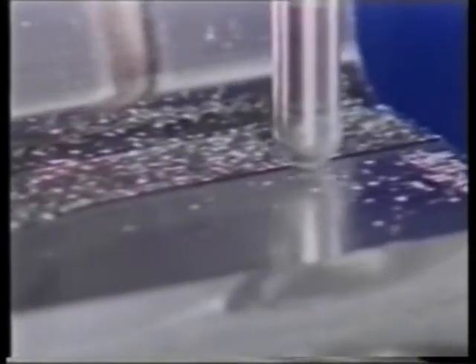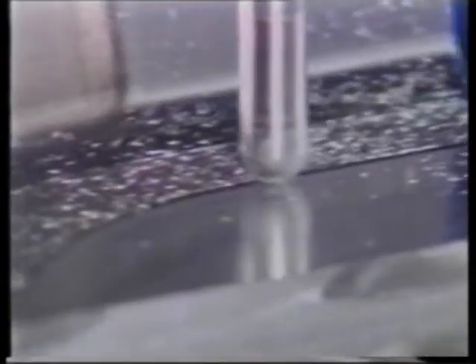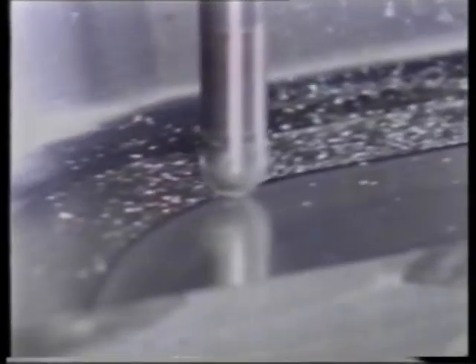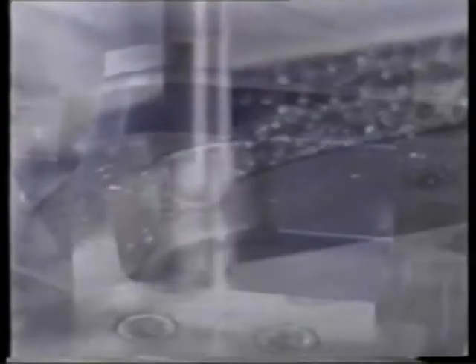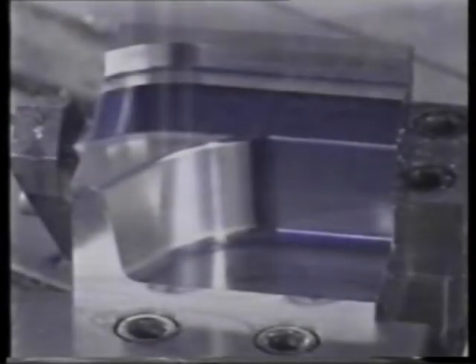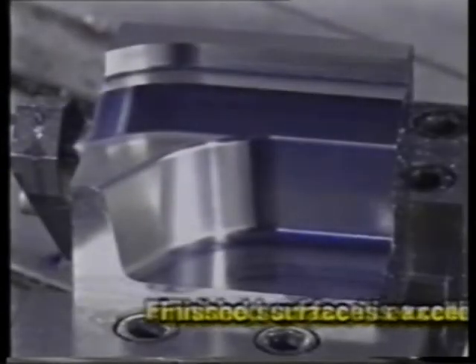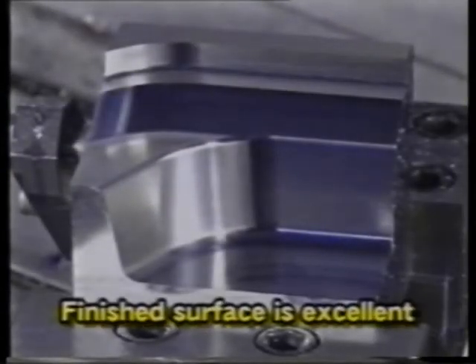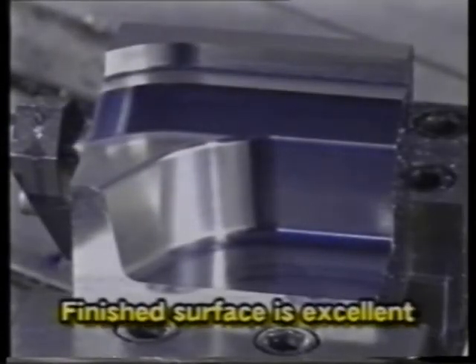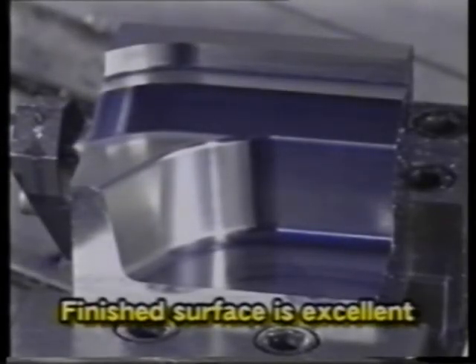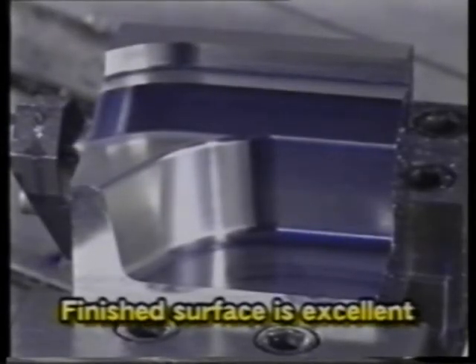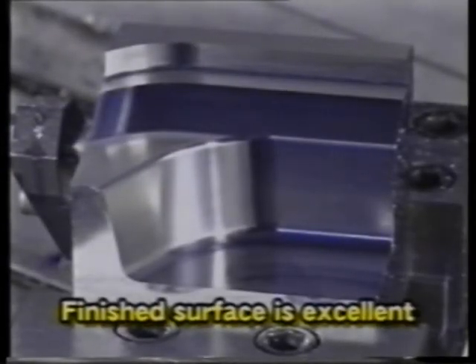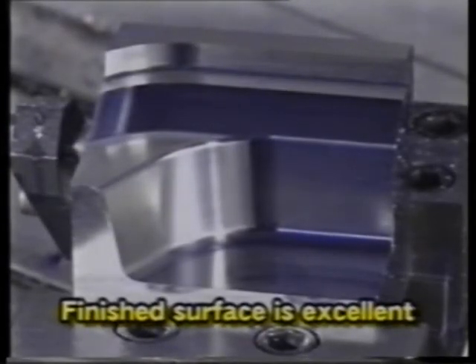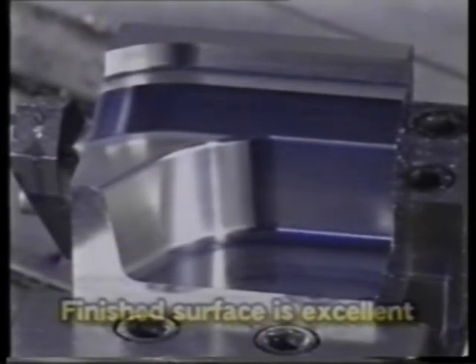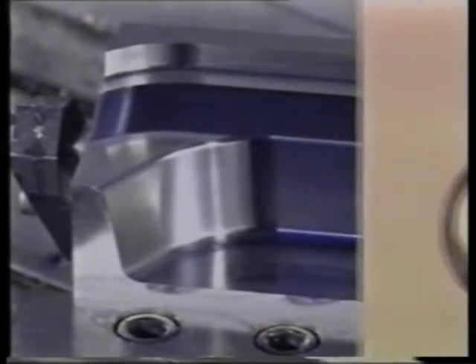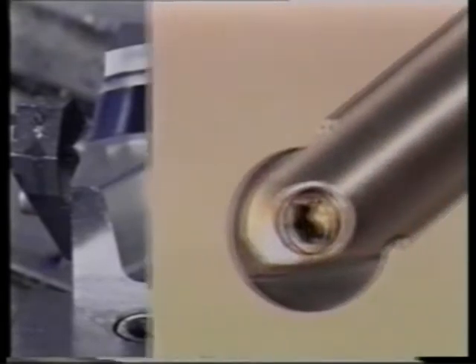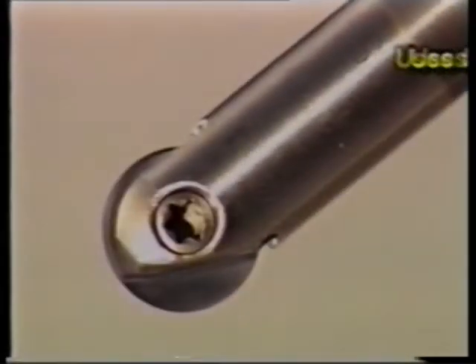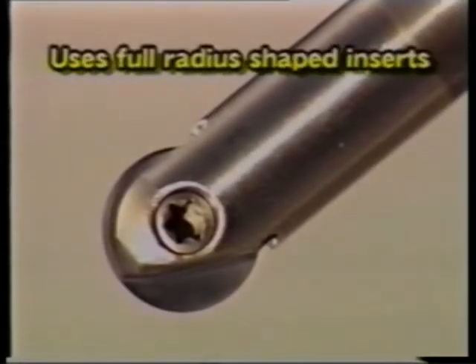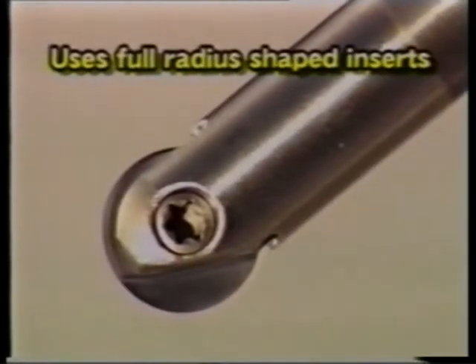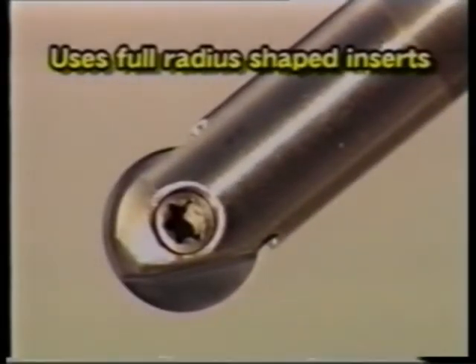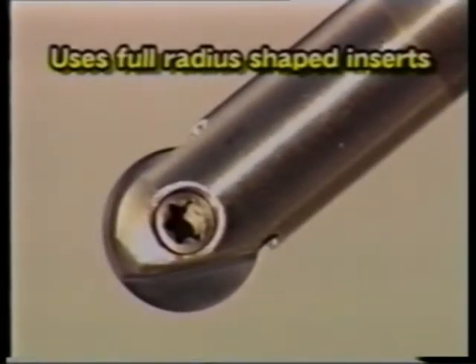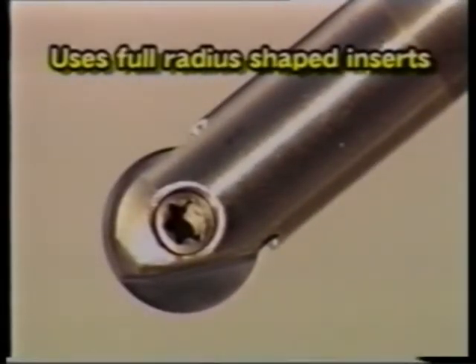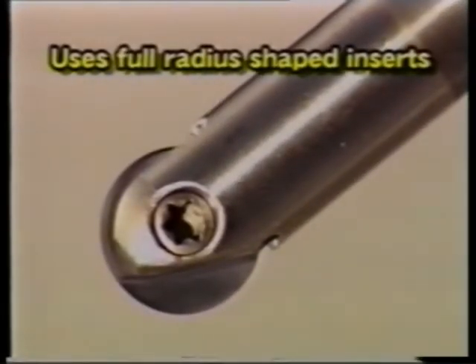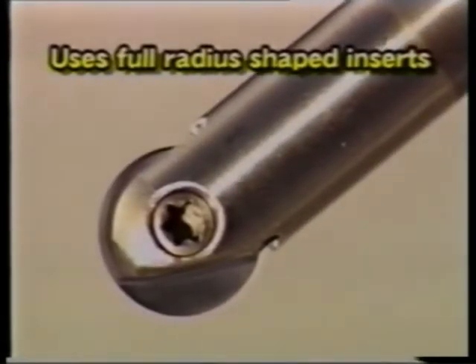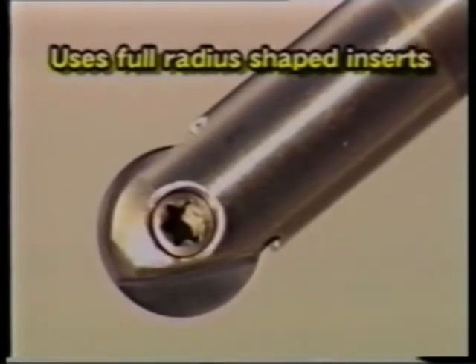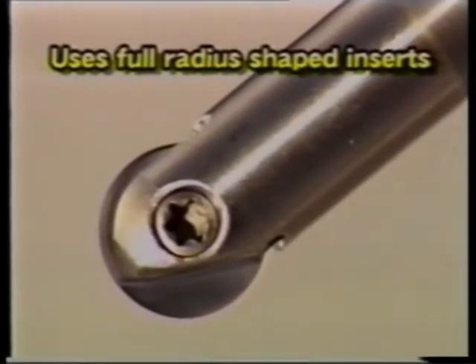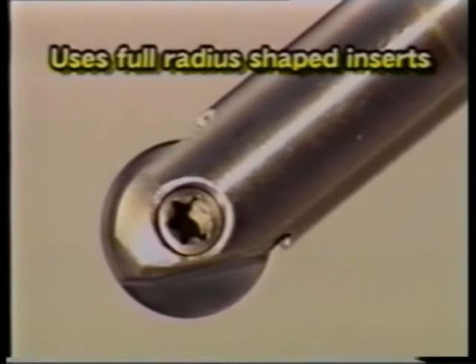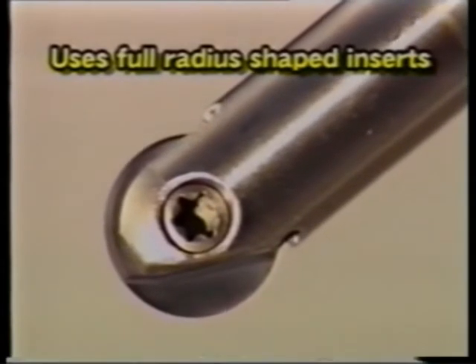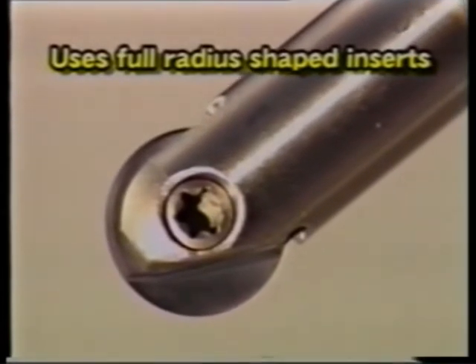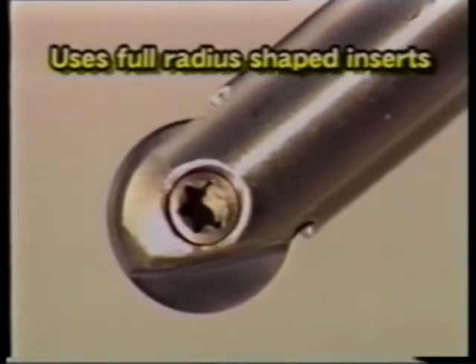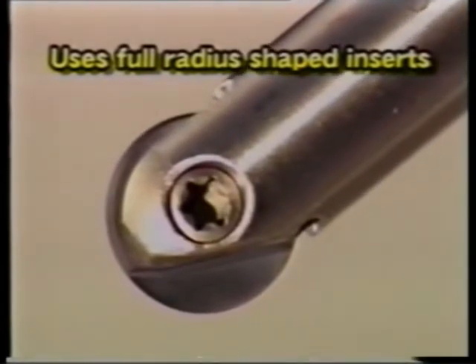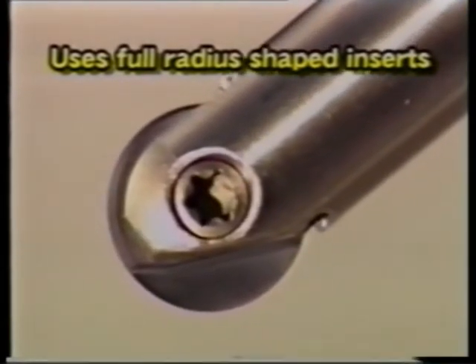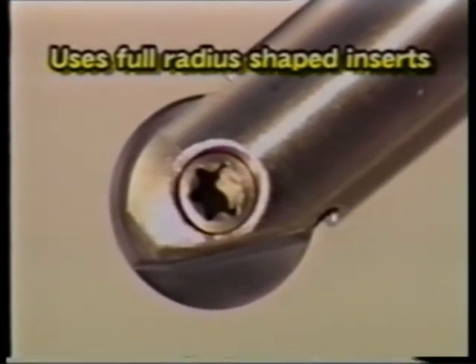As you can see, the finished surface is excellent. It uses full radius shaped inserts. It can perform smooth, high speed finishing of even complicated molds.